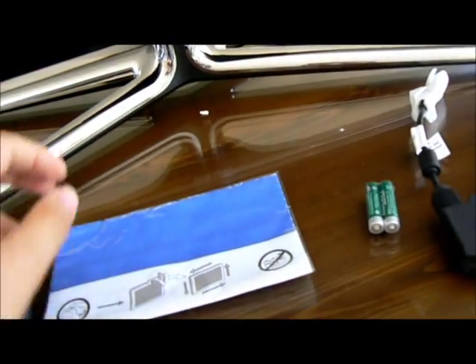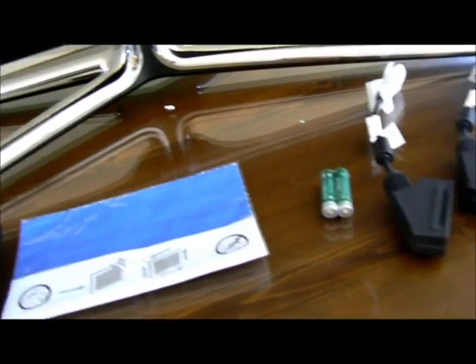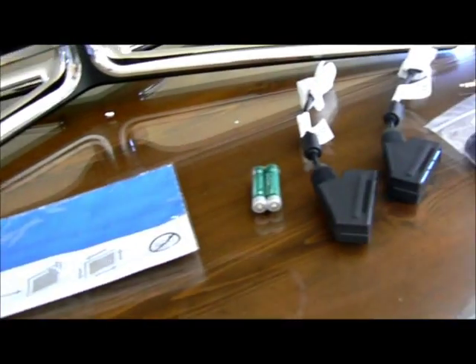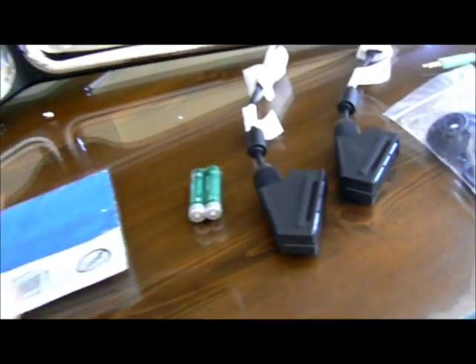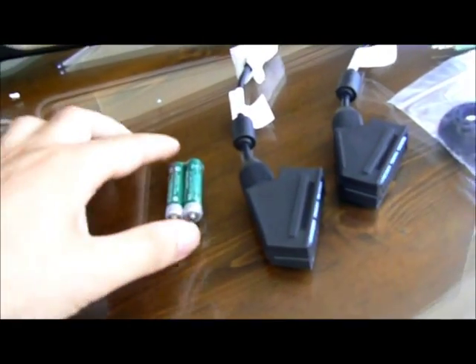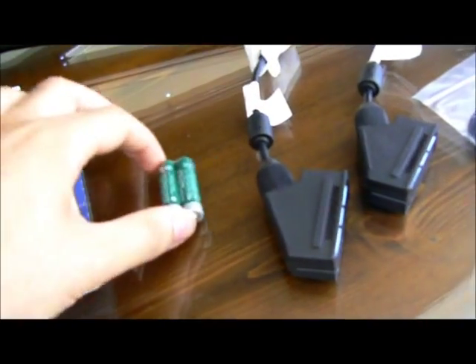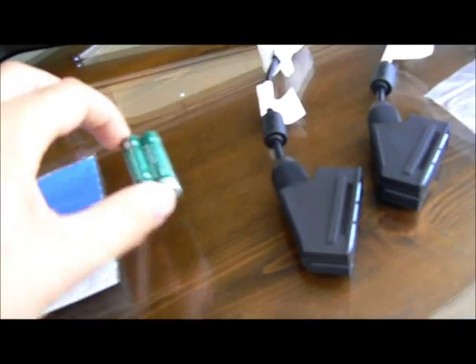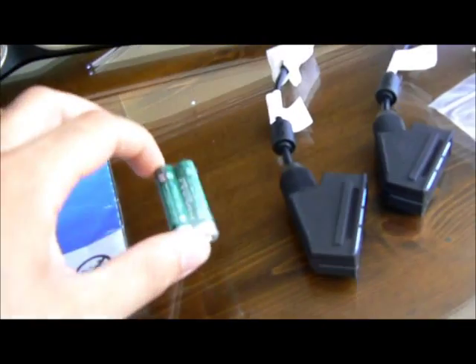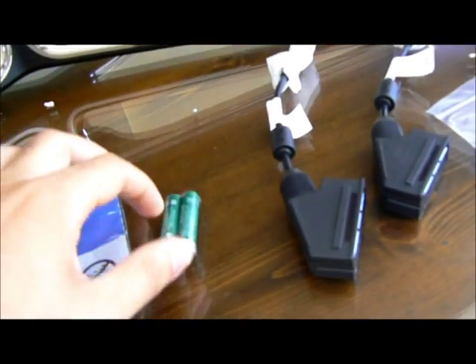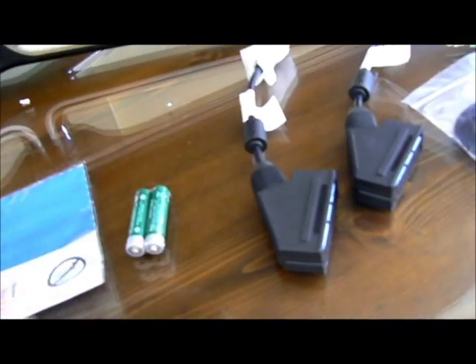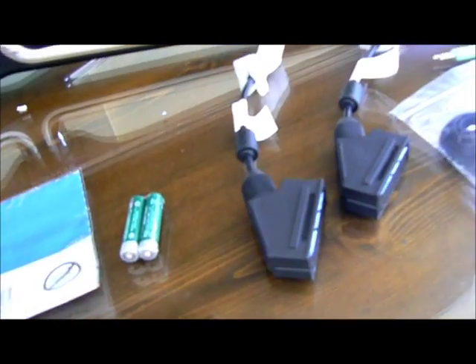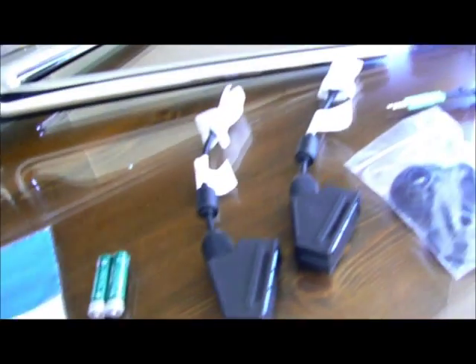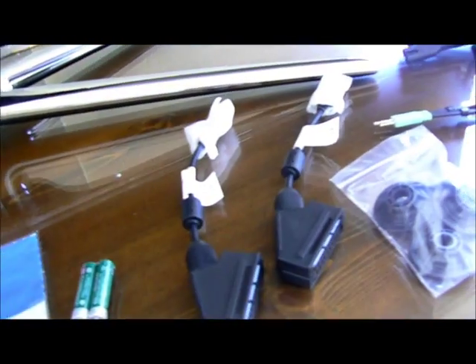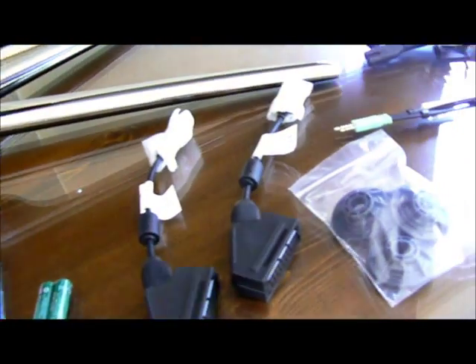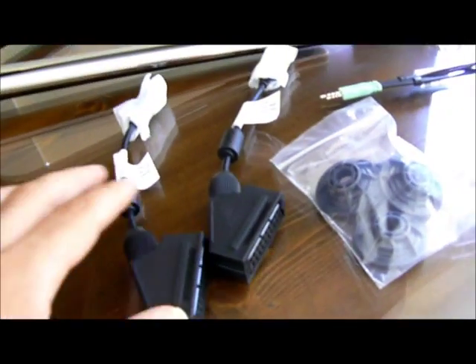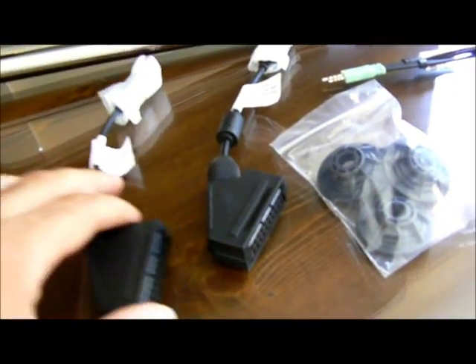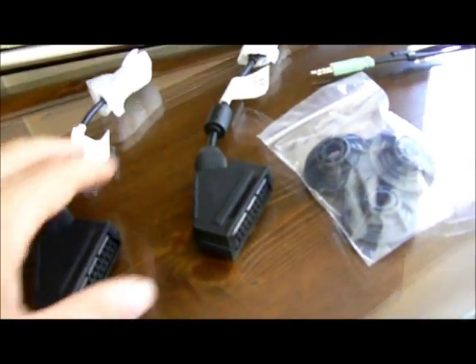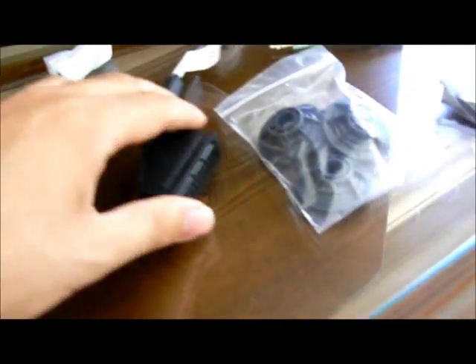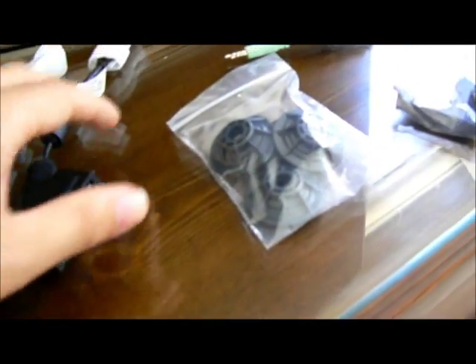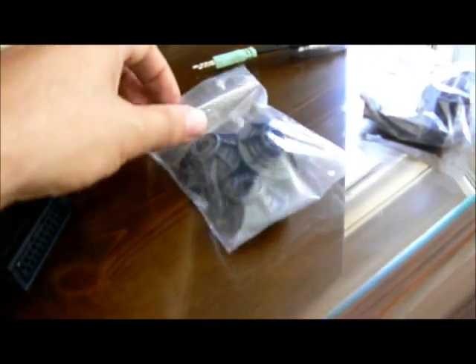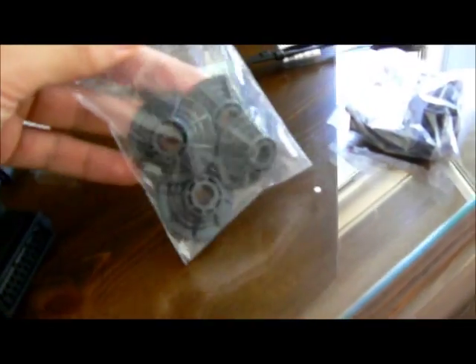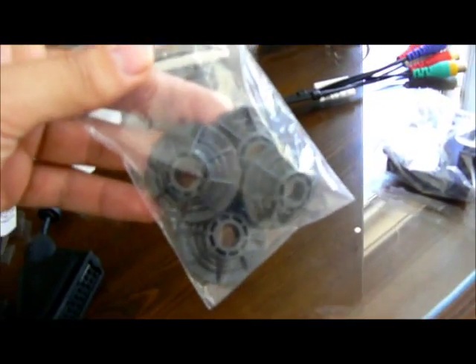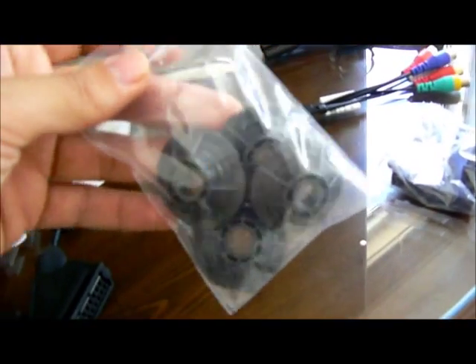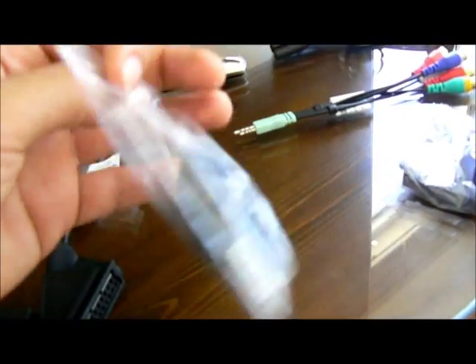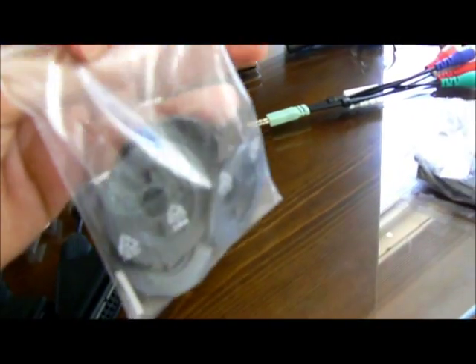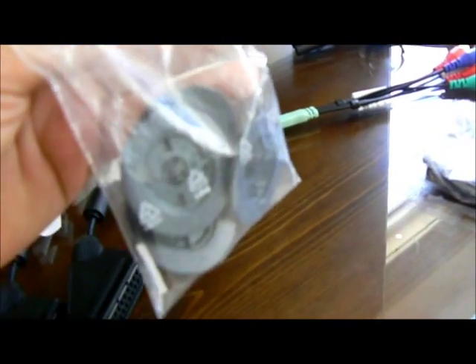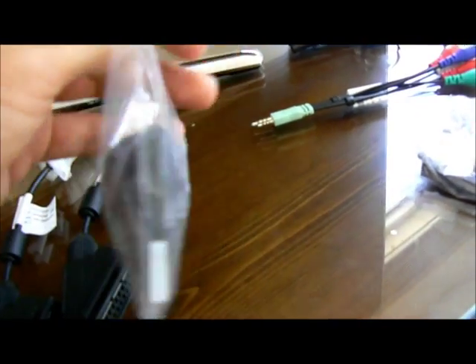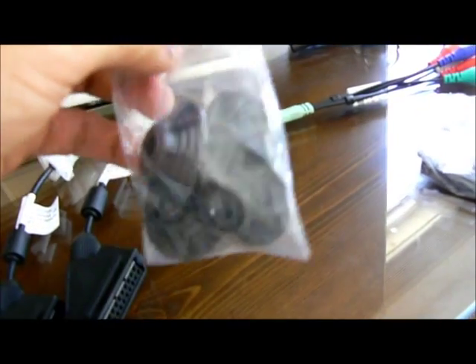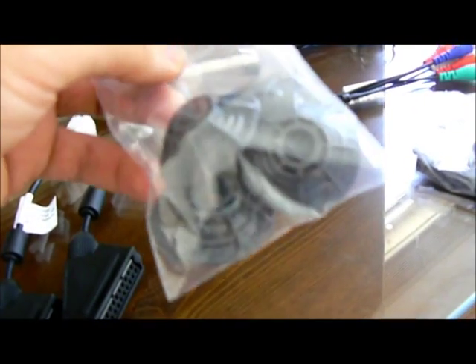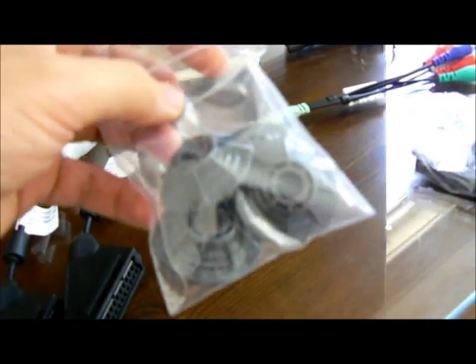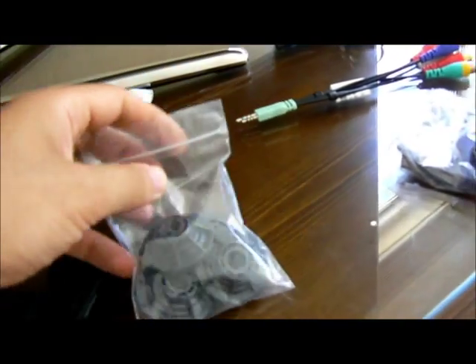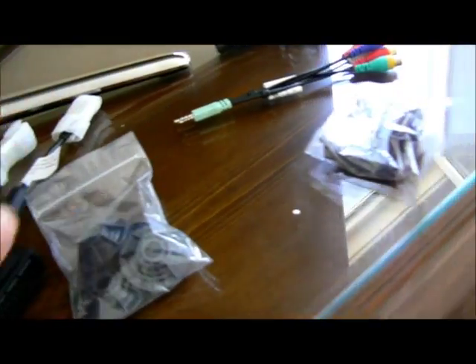This is a cleaning cloth for the TV. Some batteries, I assume for the remote control. Two SCART sockets. I'm not sure what this is — maybe a mount for the TV or cables.